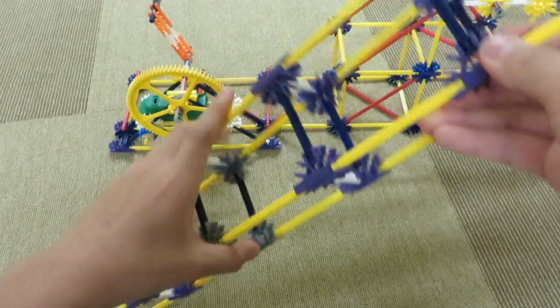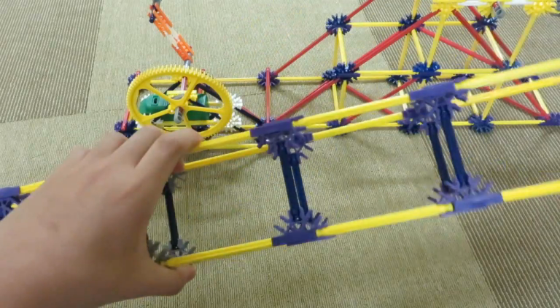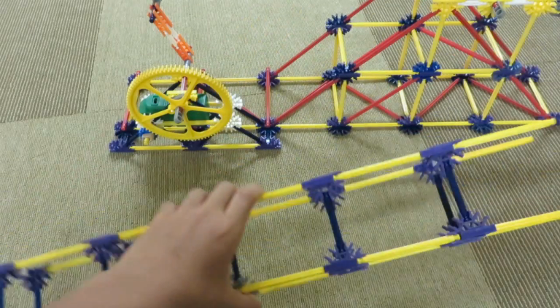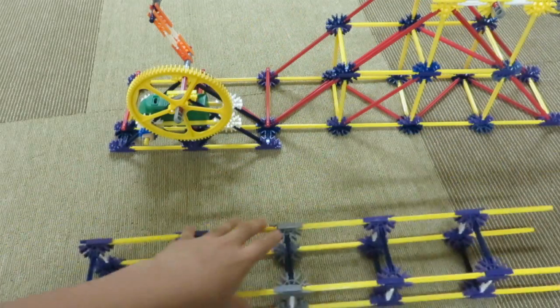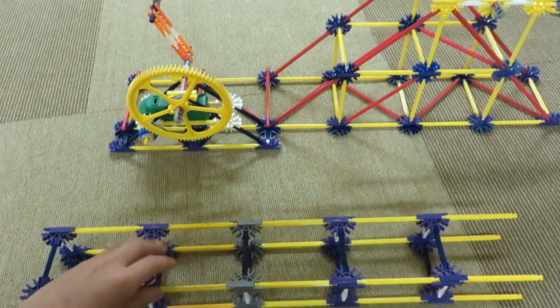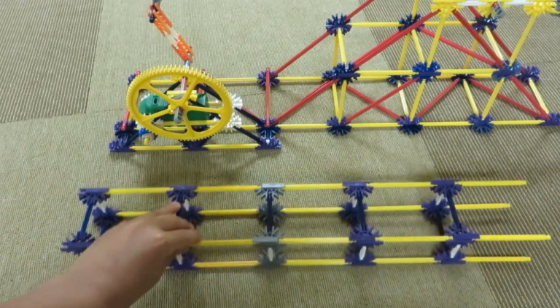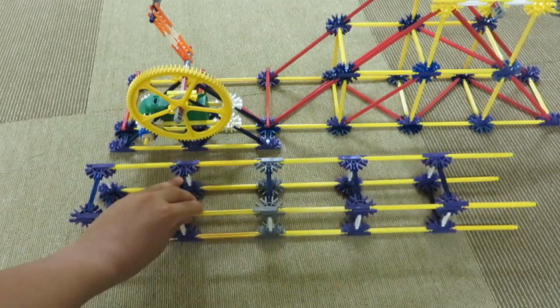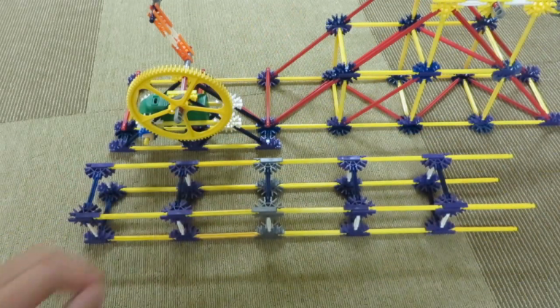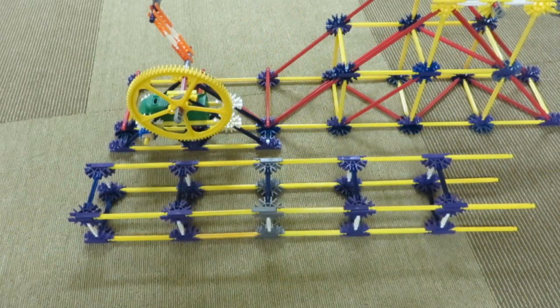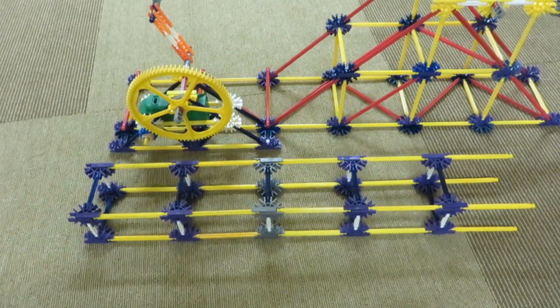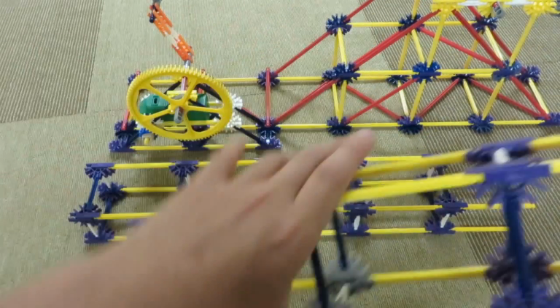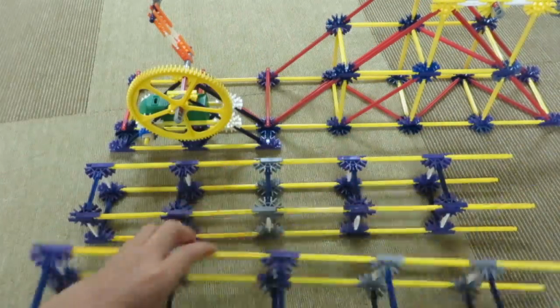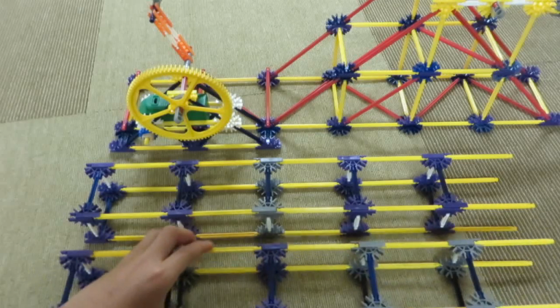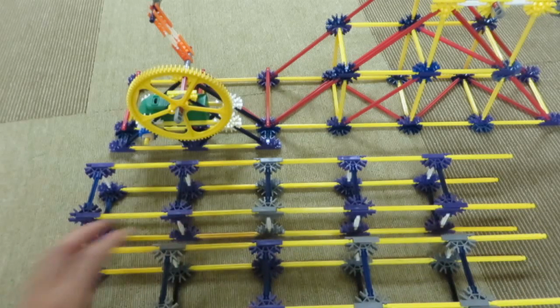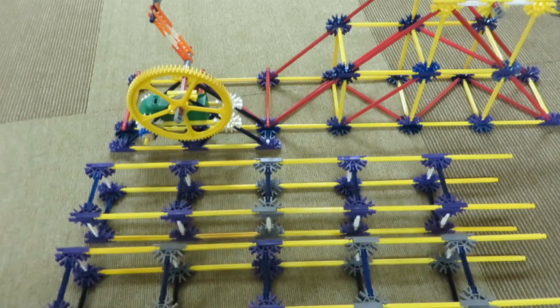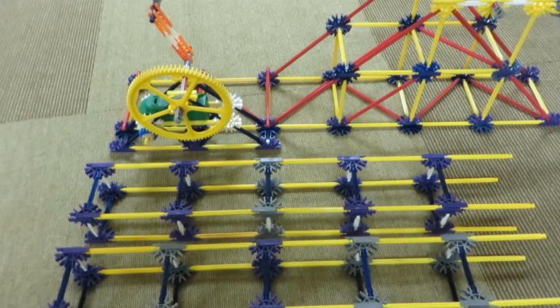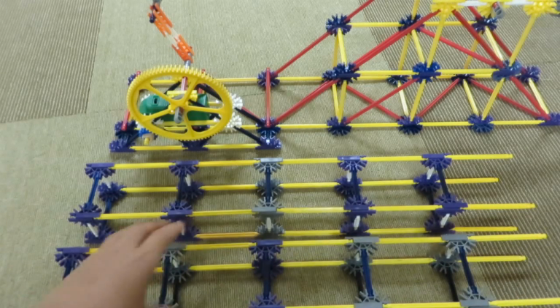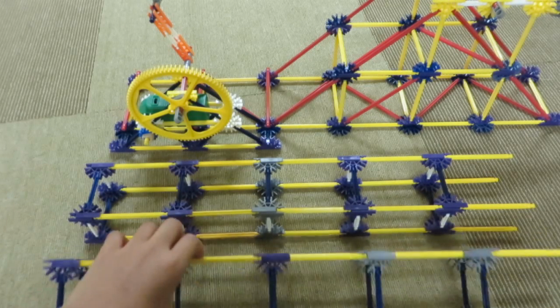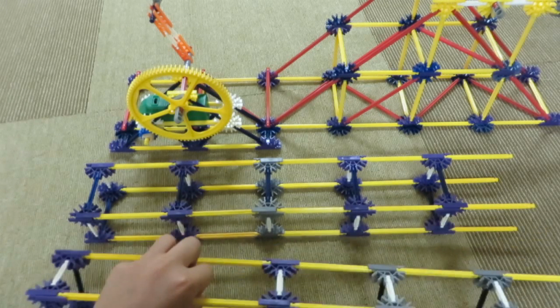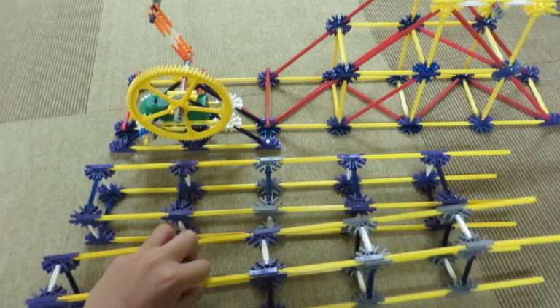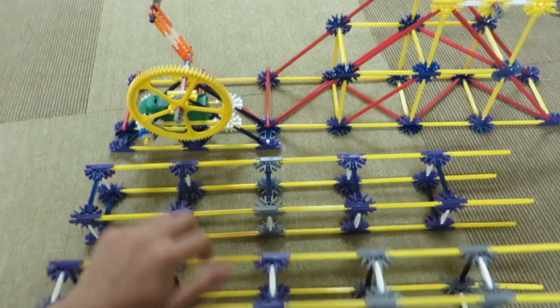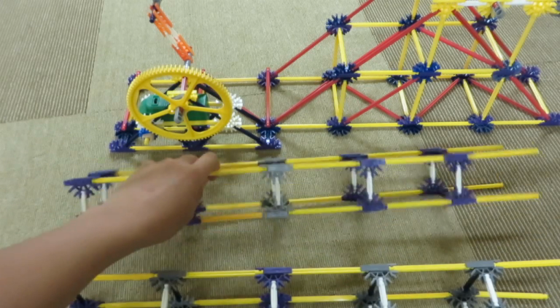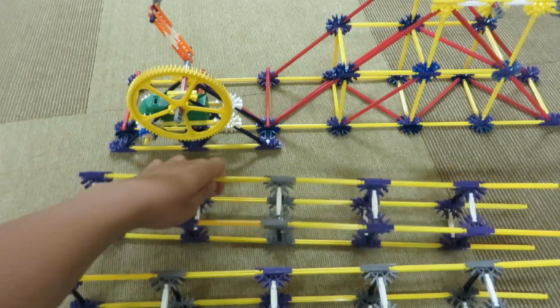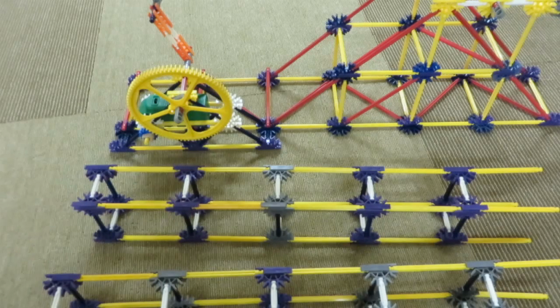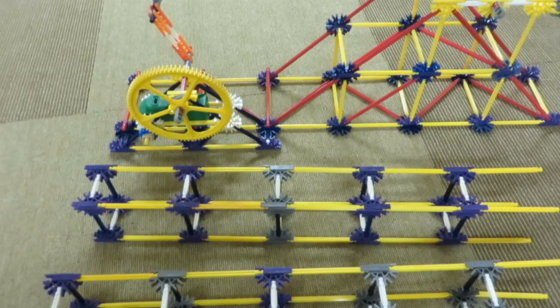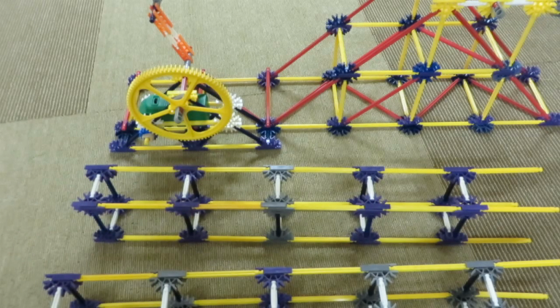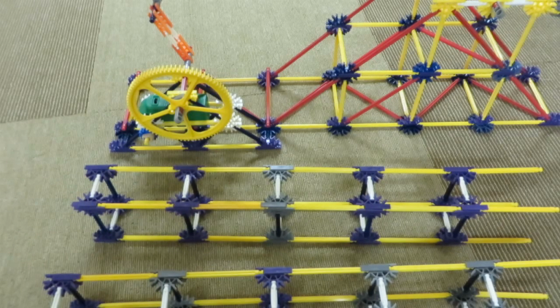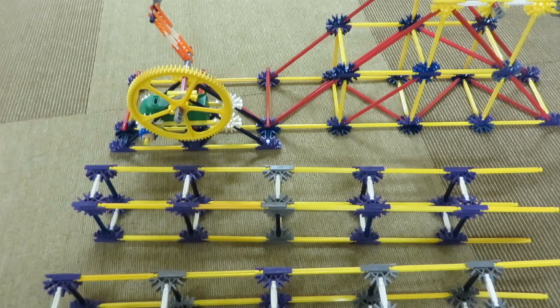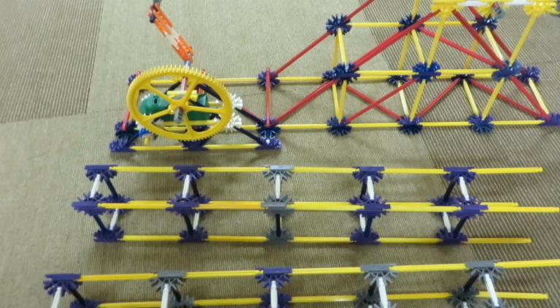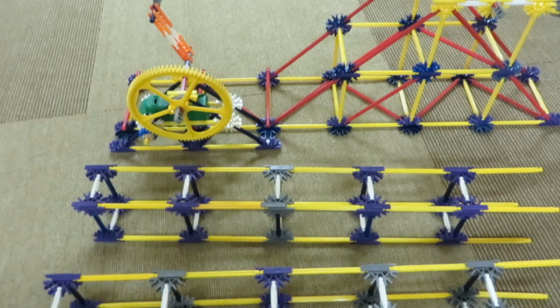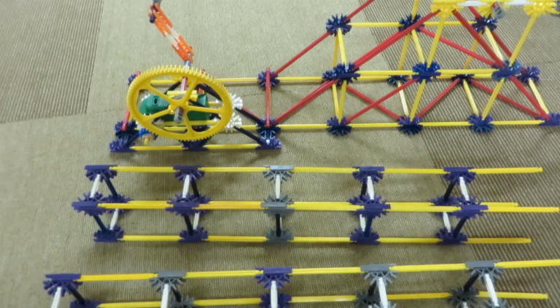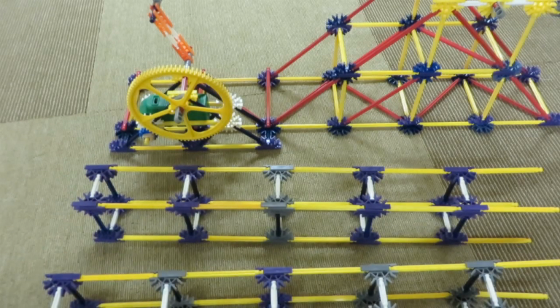All right. Here is one arm and here is the other arm. After this, this is what it should look like — and you're done. Let's move on to the next step.